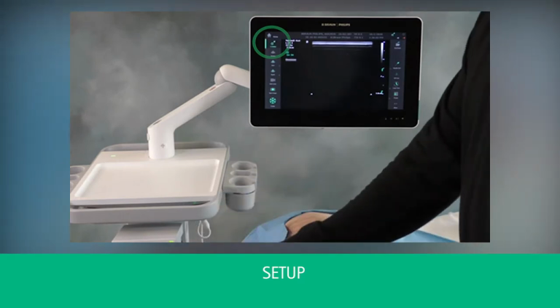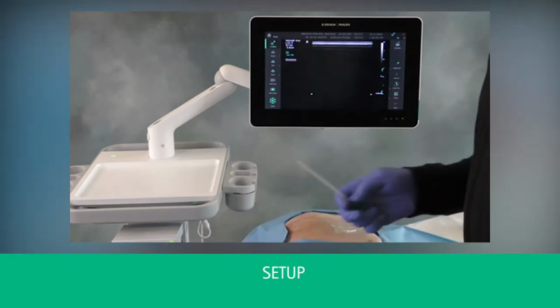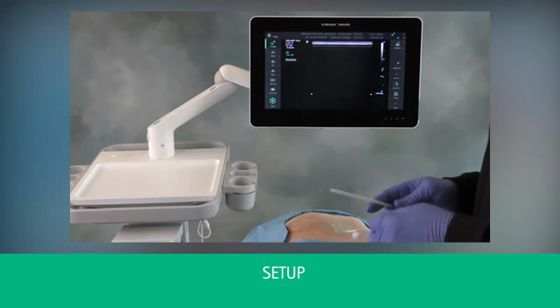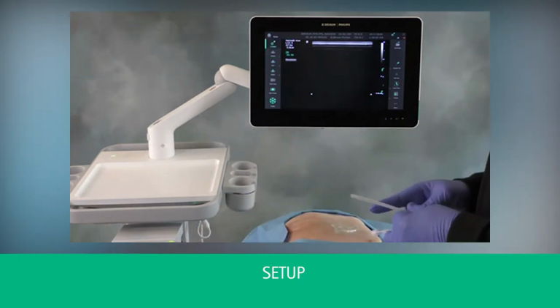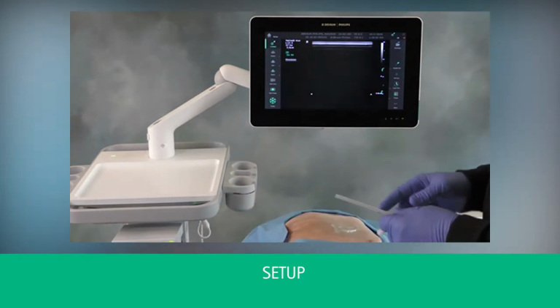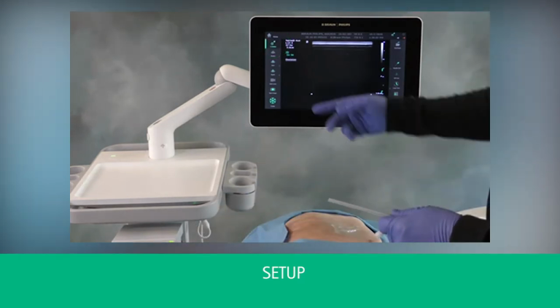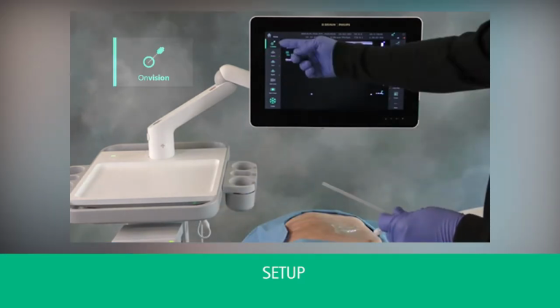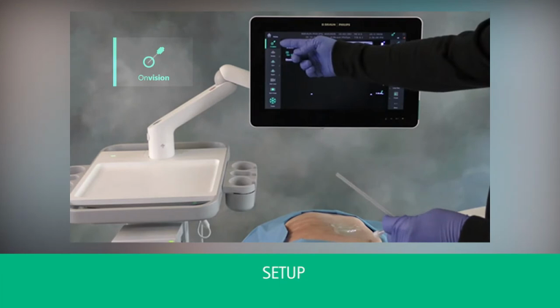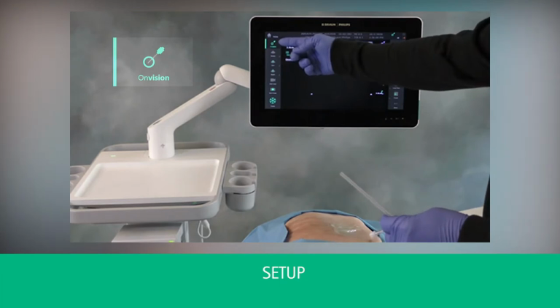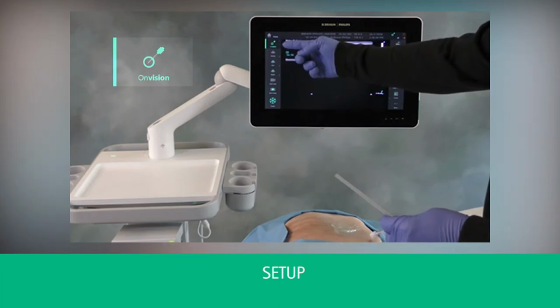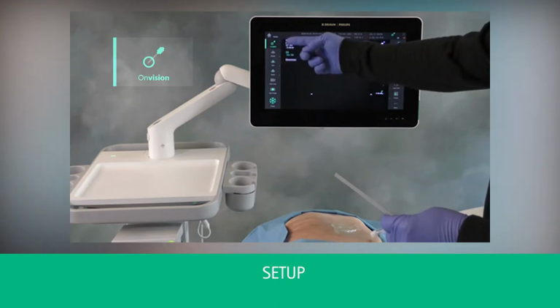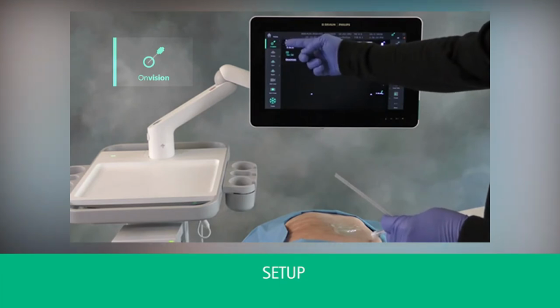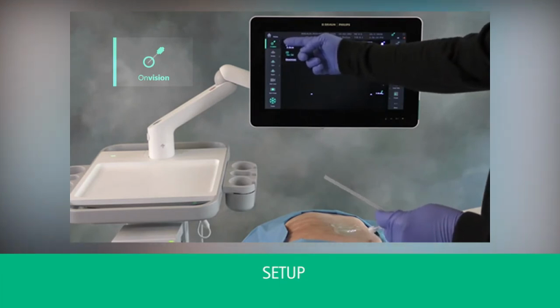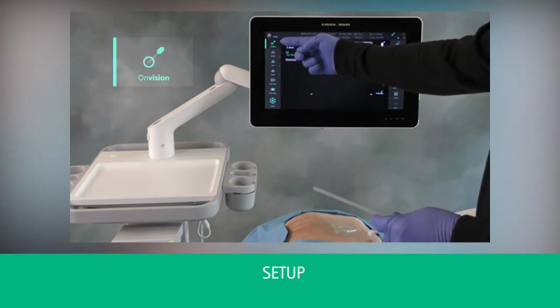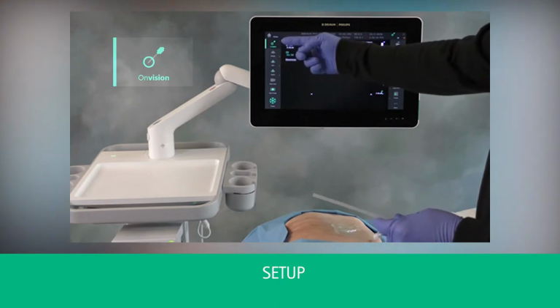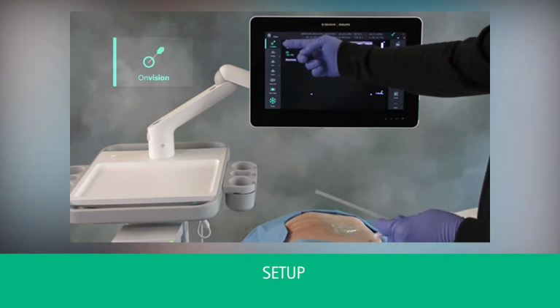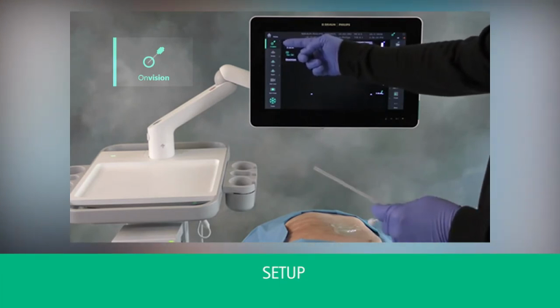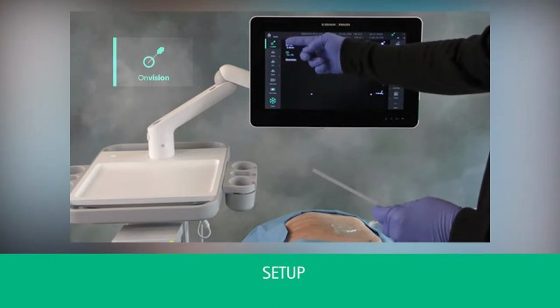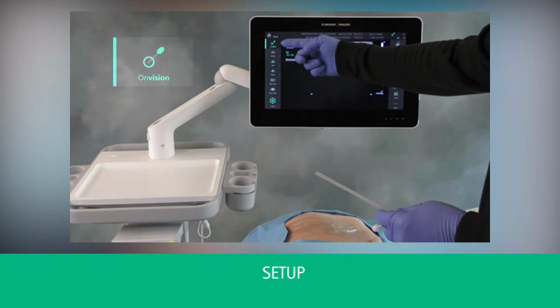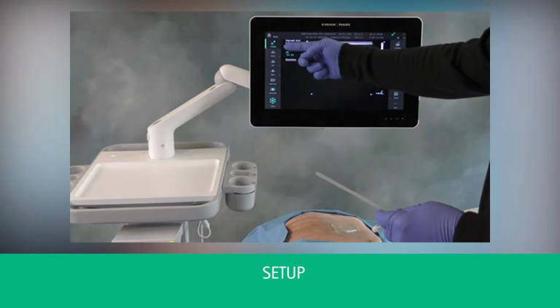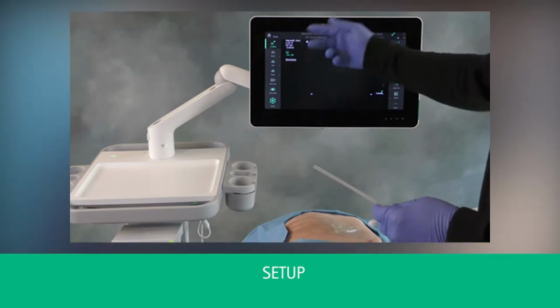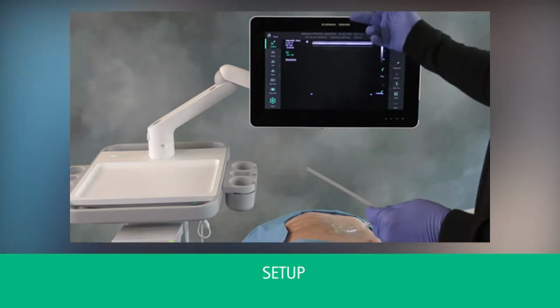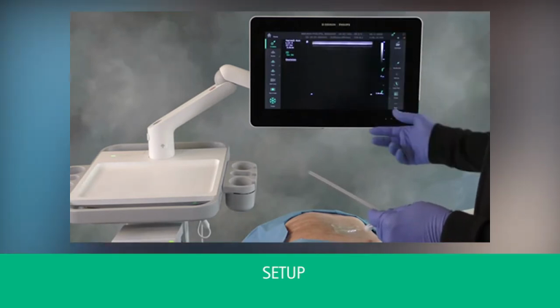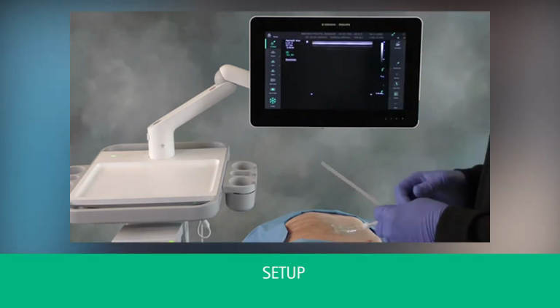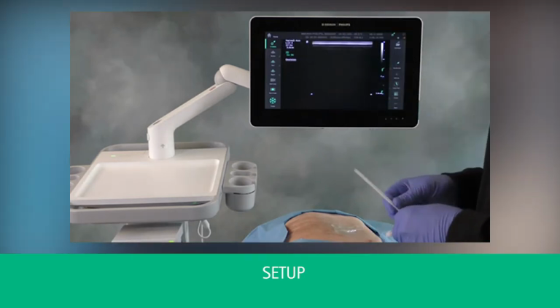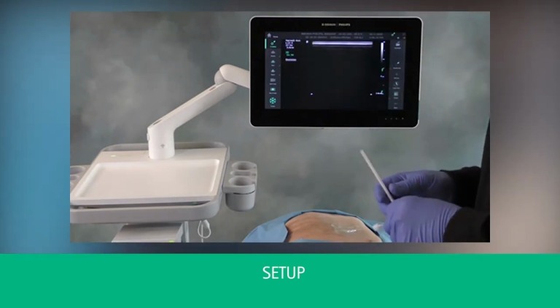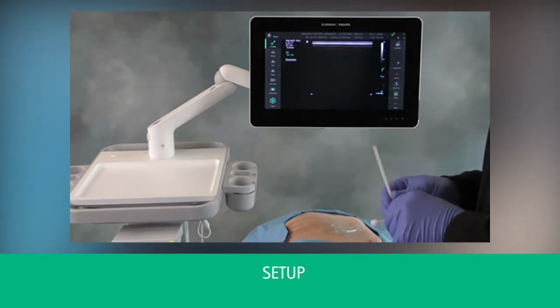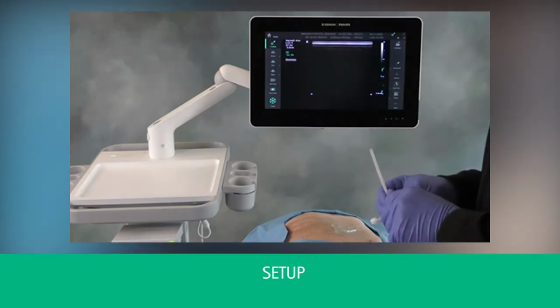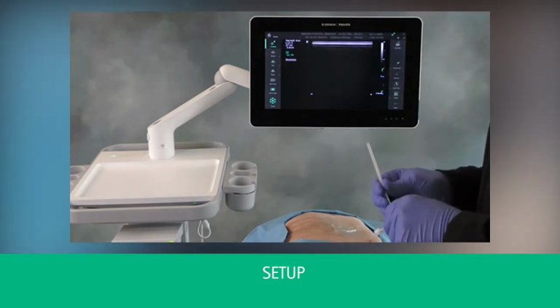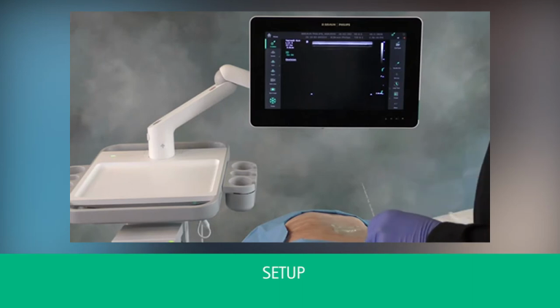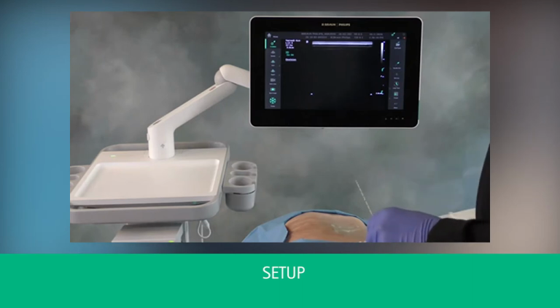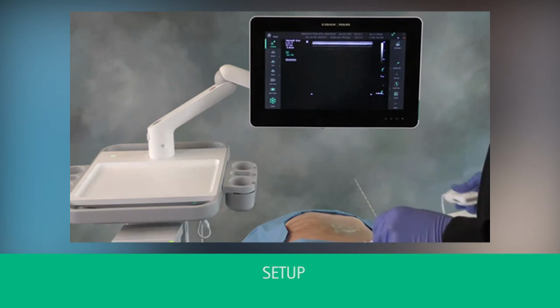Streamlining your workflow with no interruptions. You will notice that the OnVision symbol comes up simply by inserting the OnVision connector. At this point, the system is completely enabled and ready.